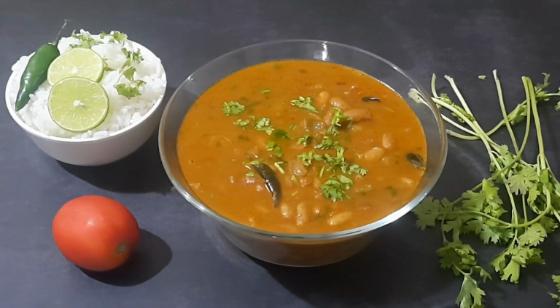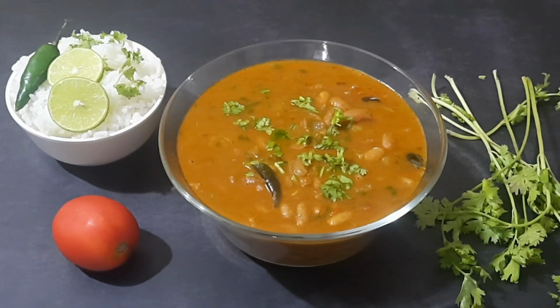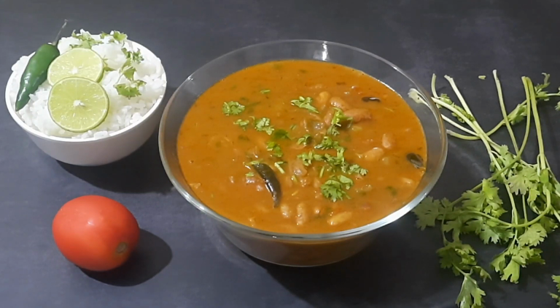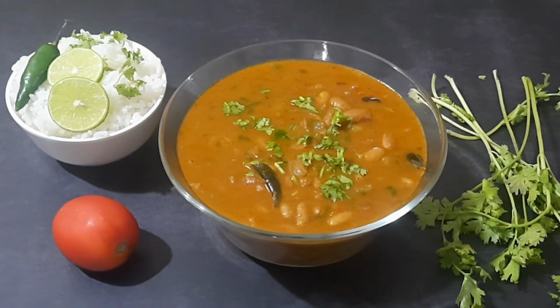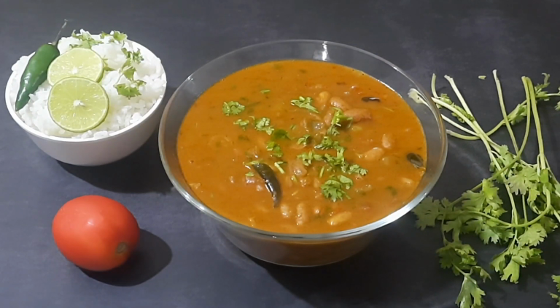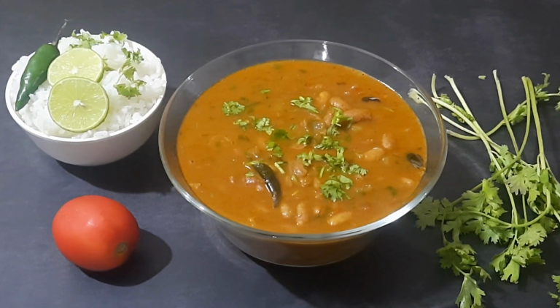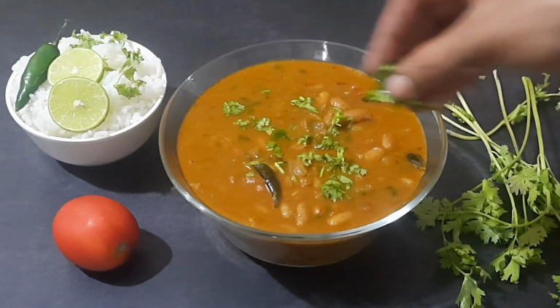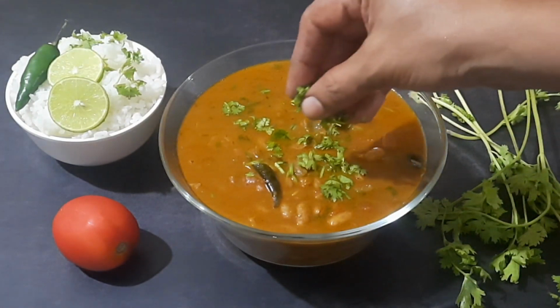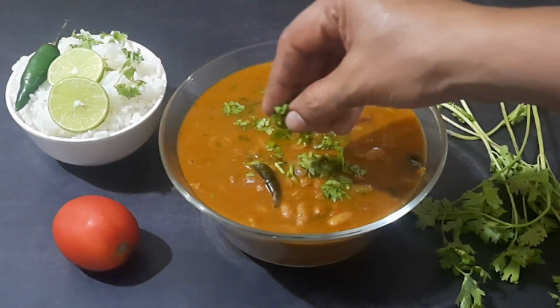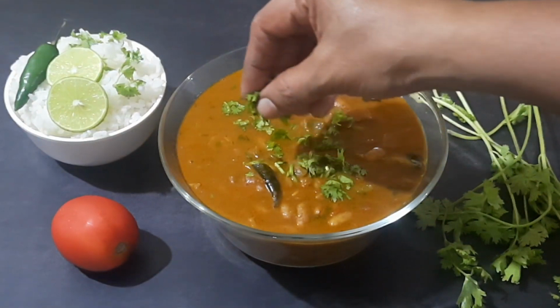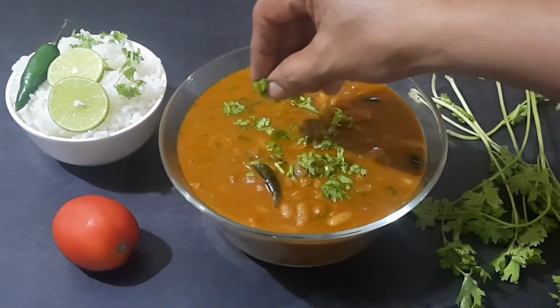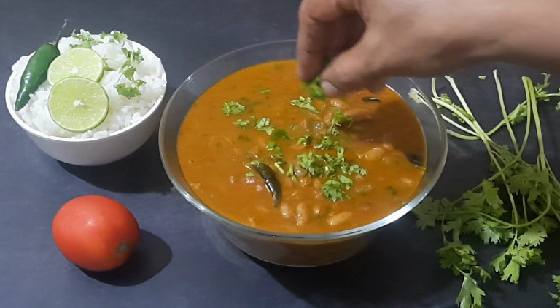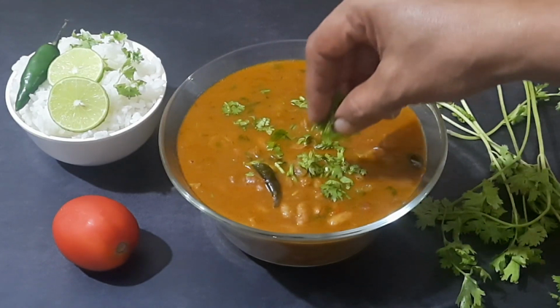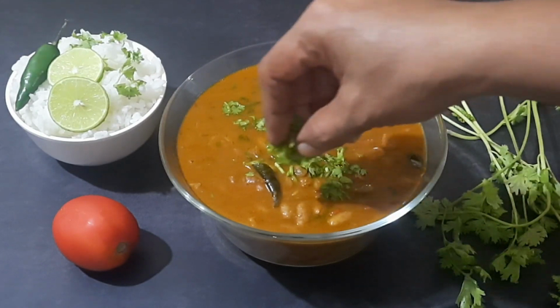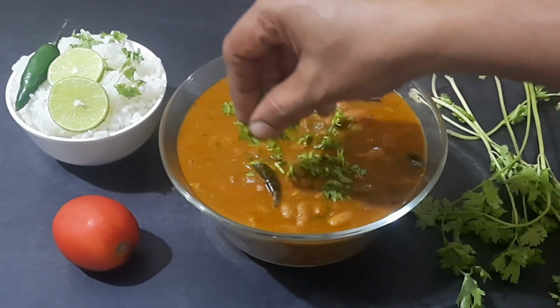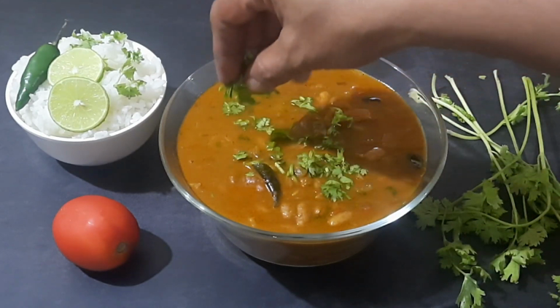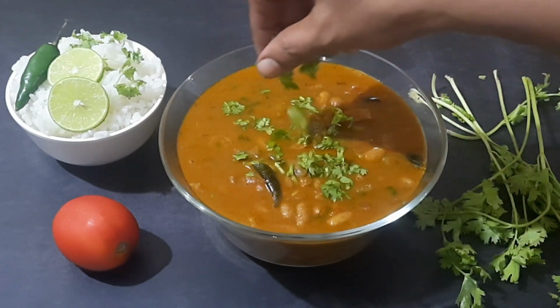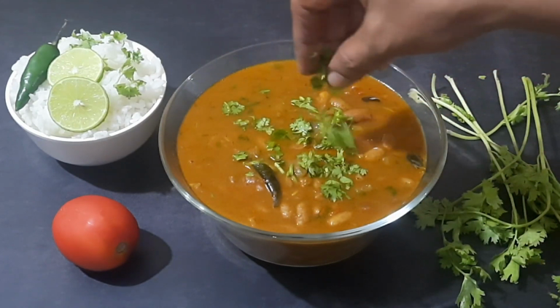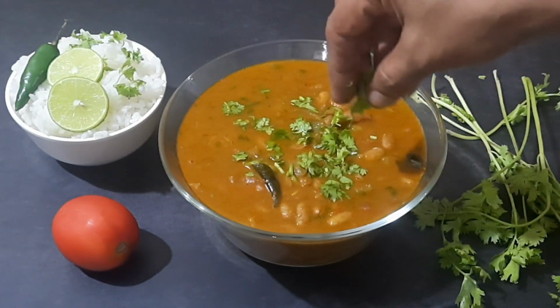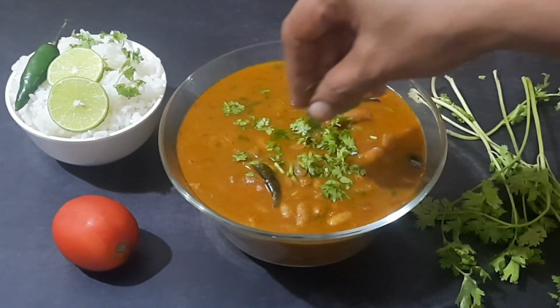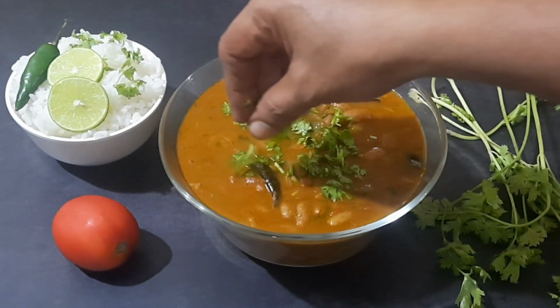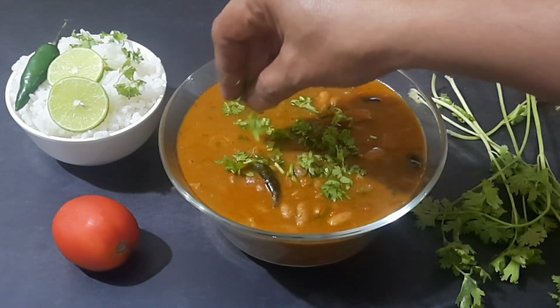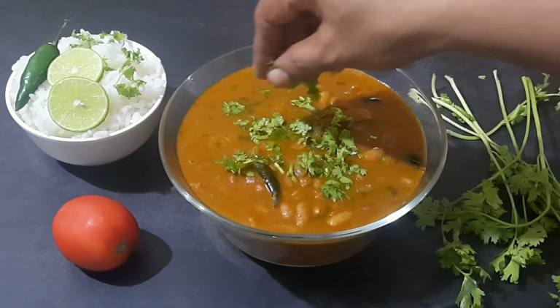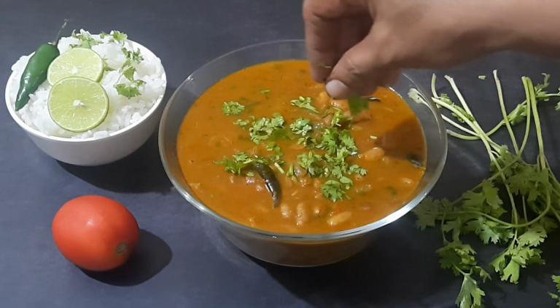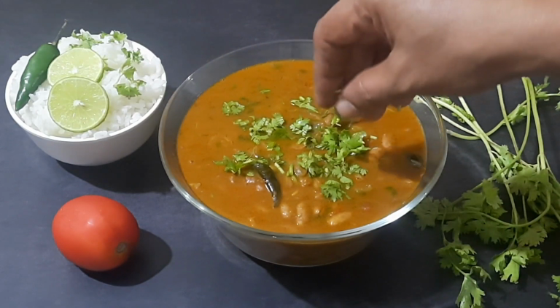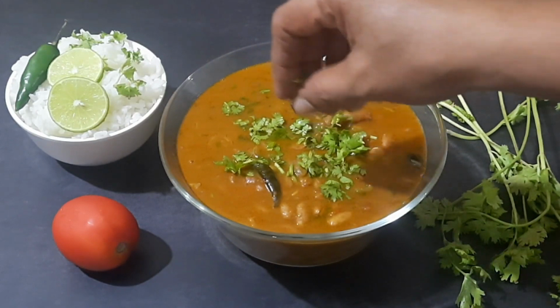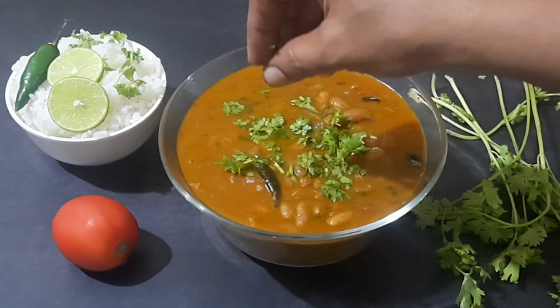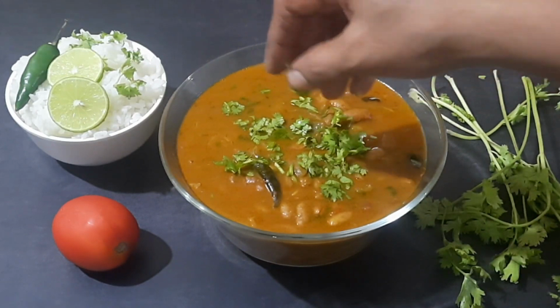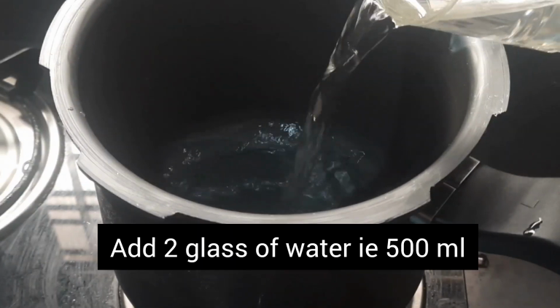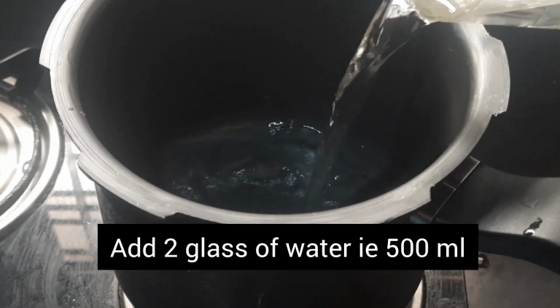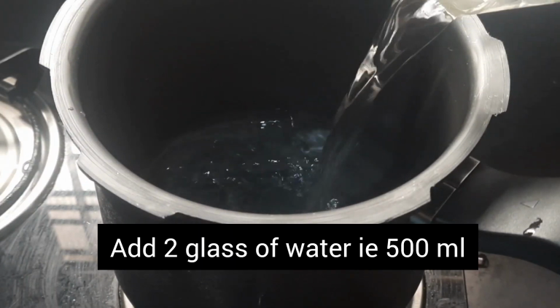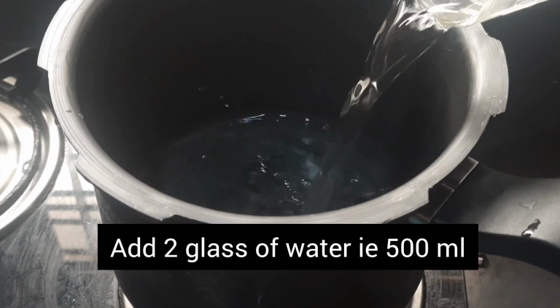Rajma is a wholesome, nutritious, and filling dish that goes well with rice, roti, or chapati. In today's video, I'm going to share how to prepare Kerala style rajma curry. Let's get started and check out the recipe.